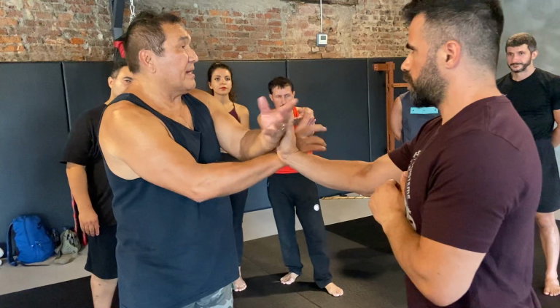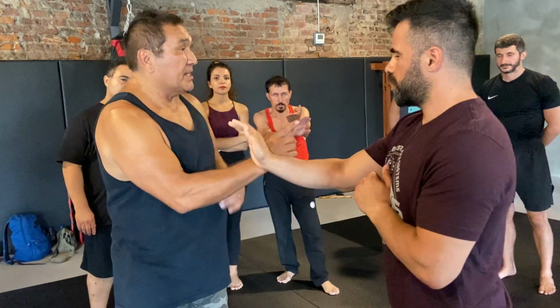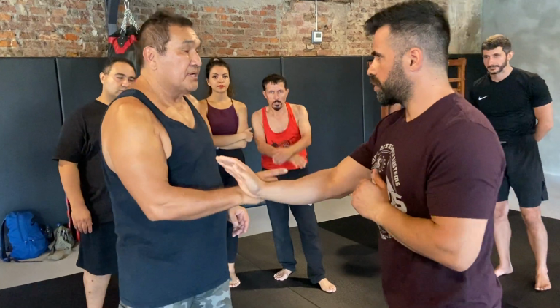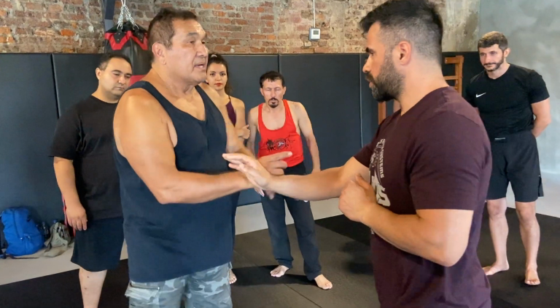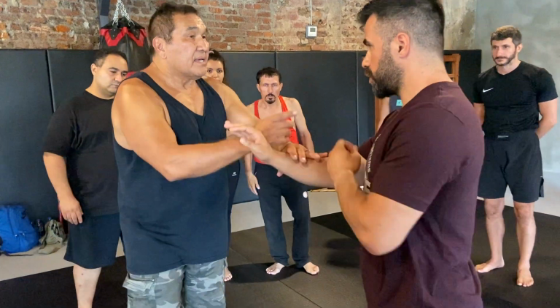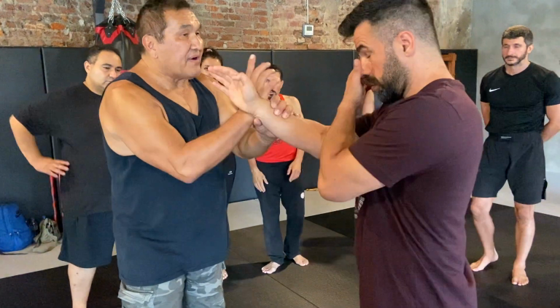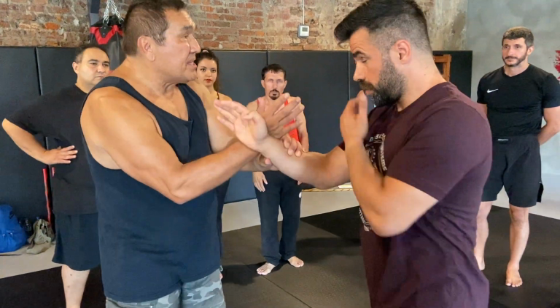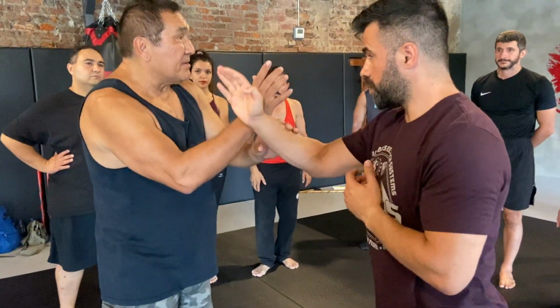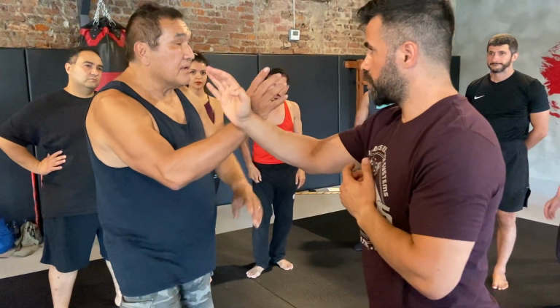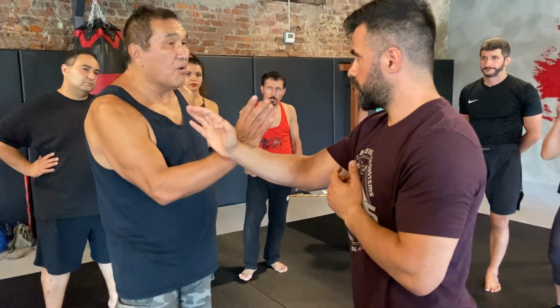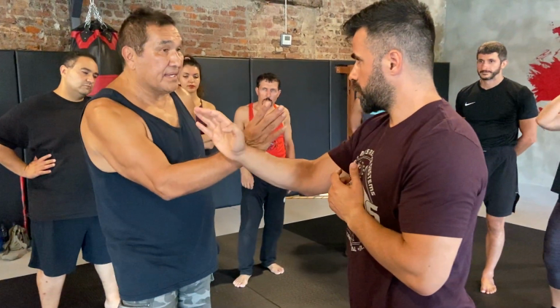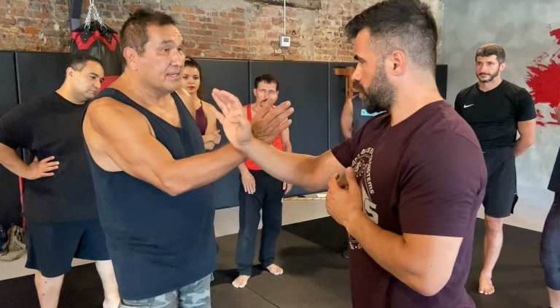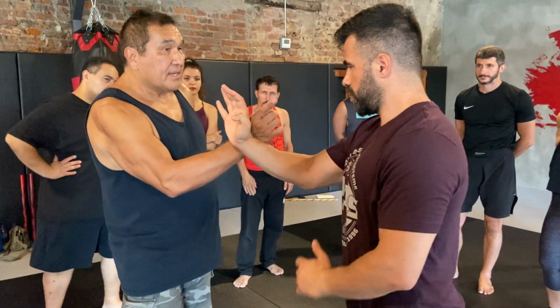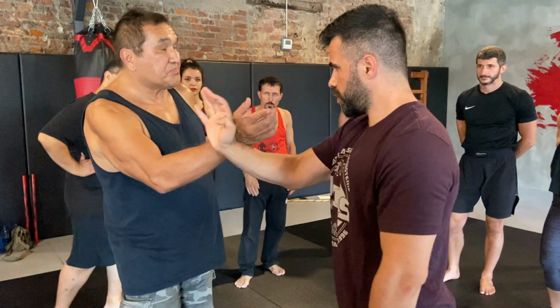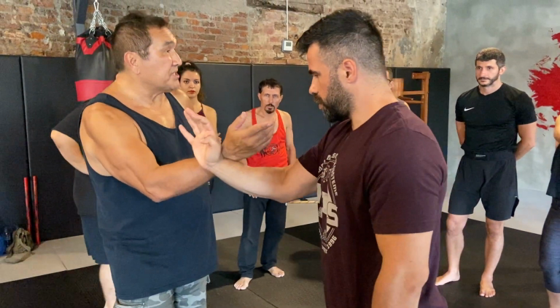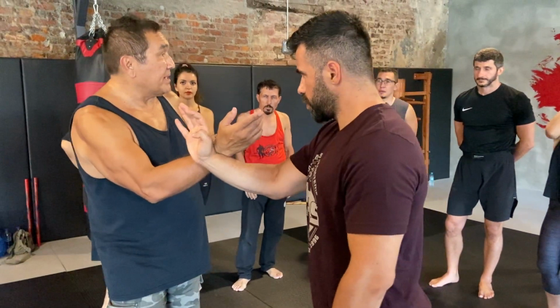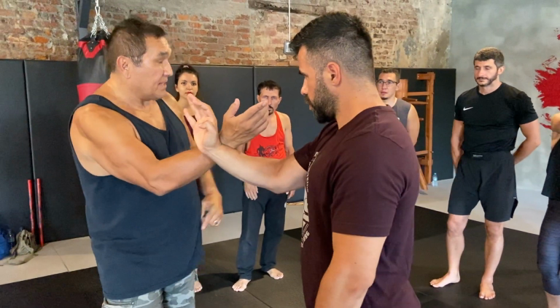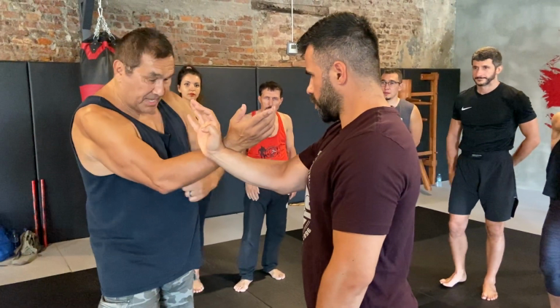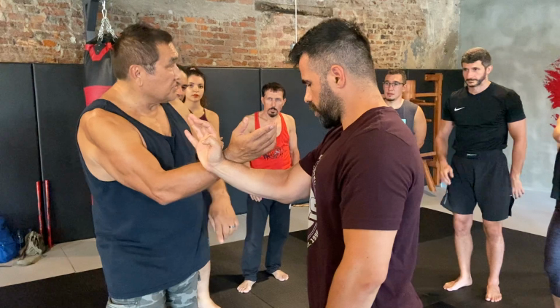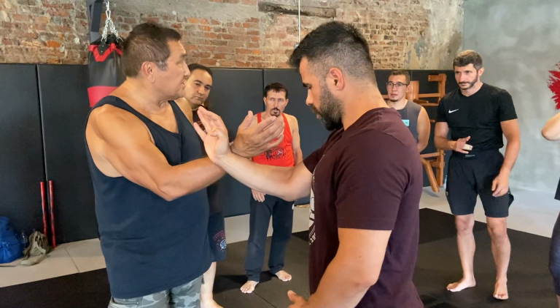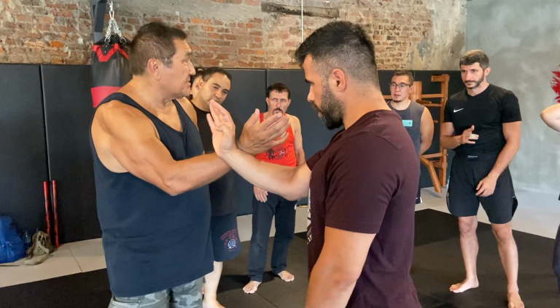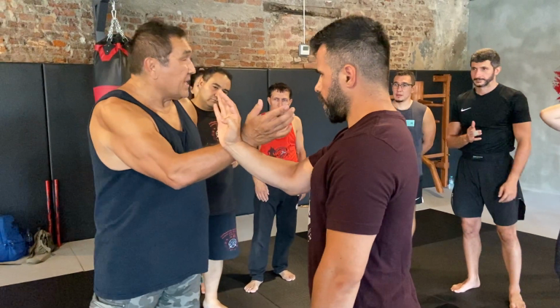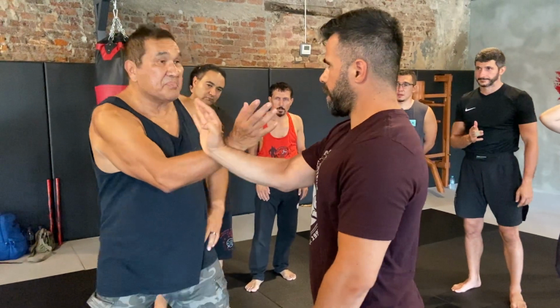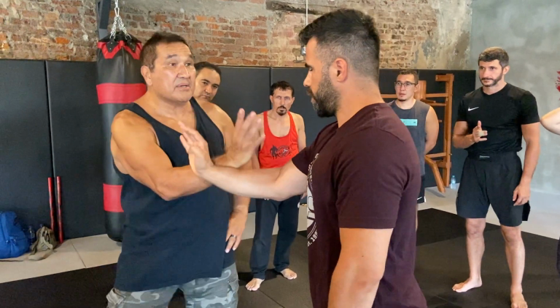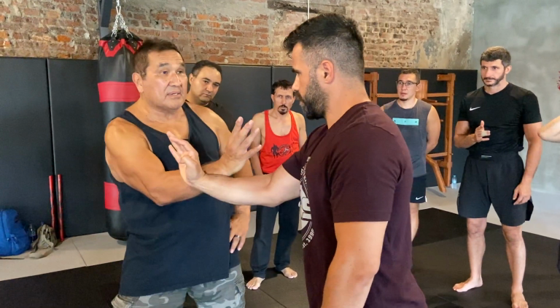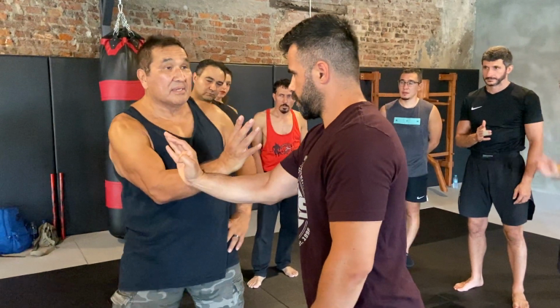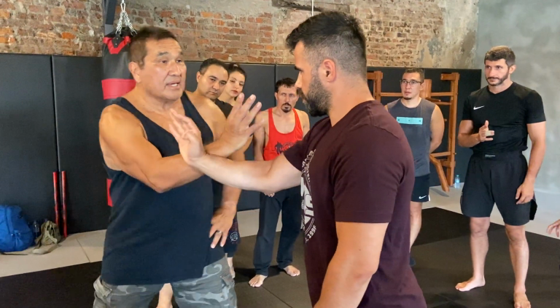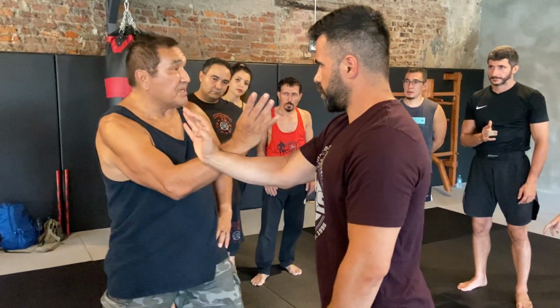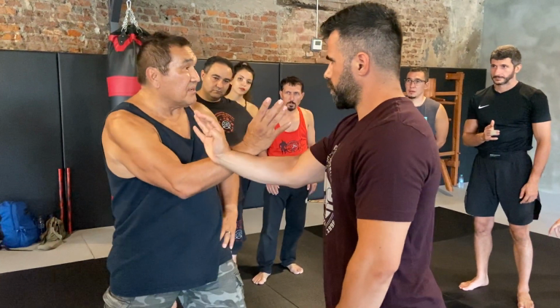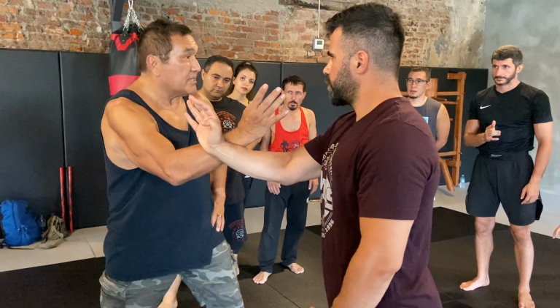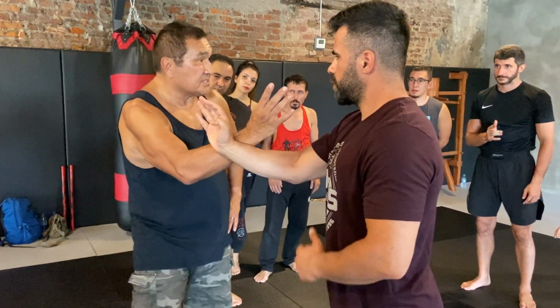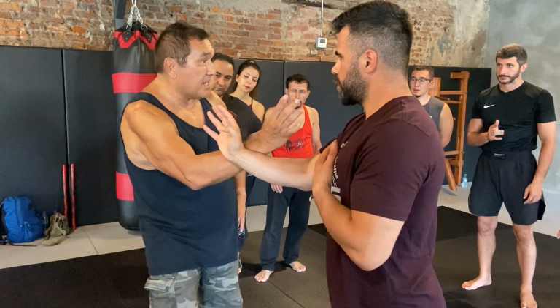Now watch. If I'm here, holding, he's pushing — my elbow's in the center. I could be here, could be here, here. It doesn't matter.